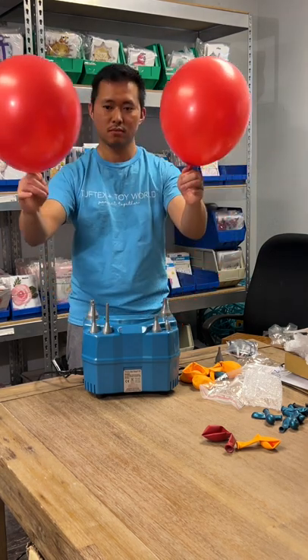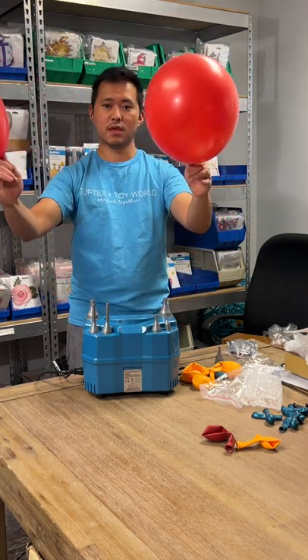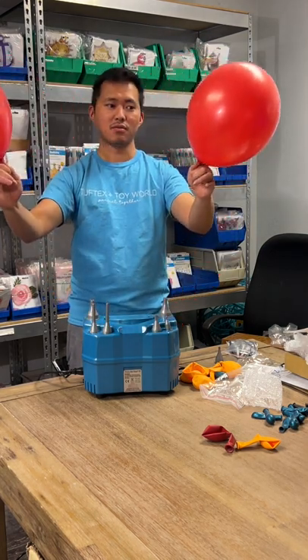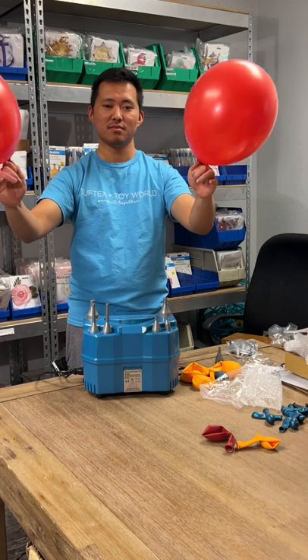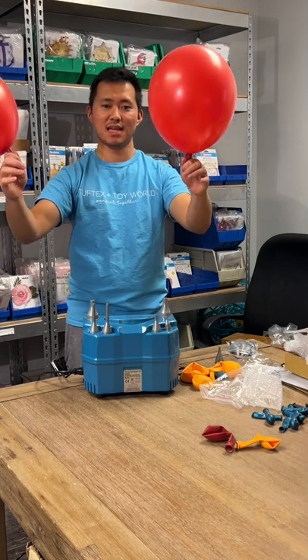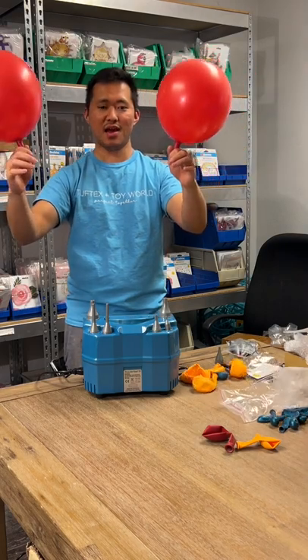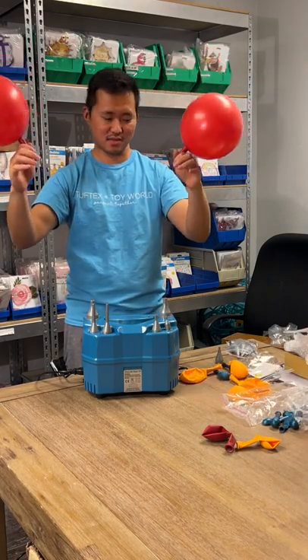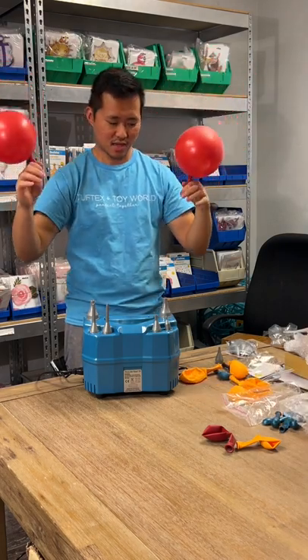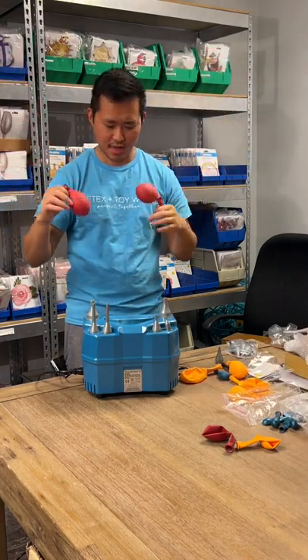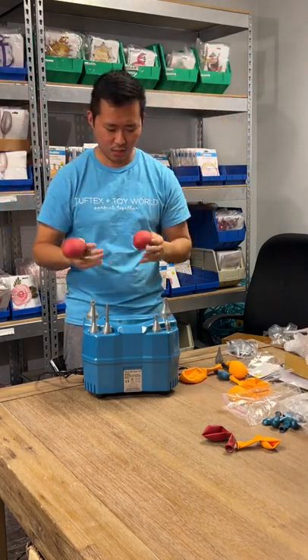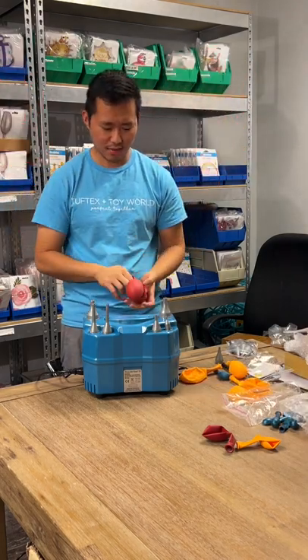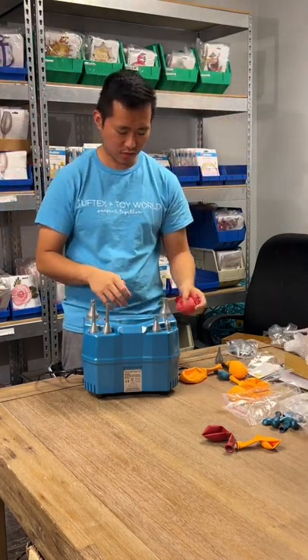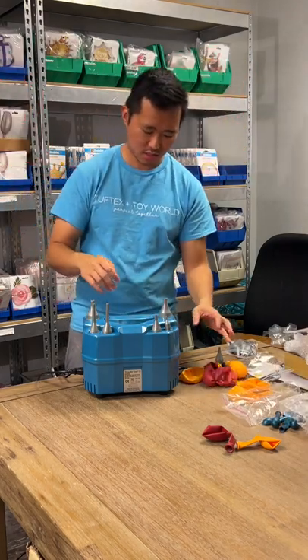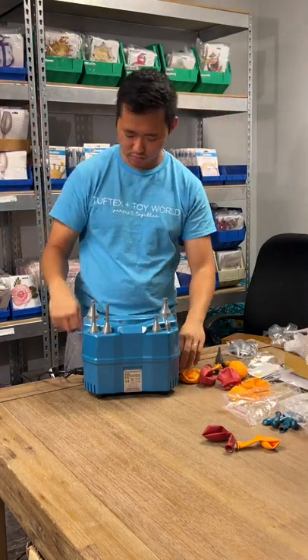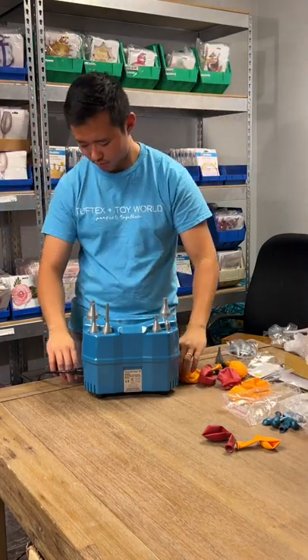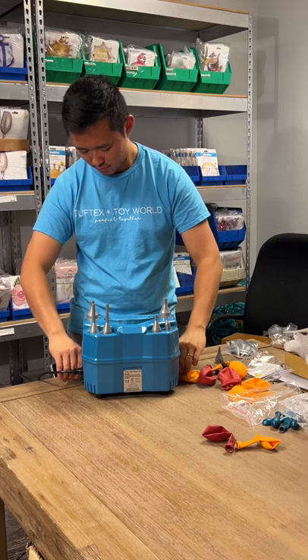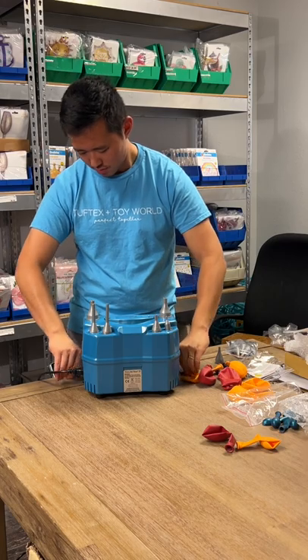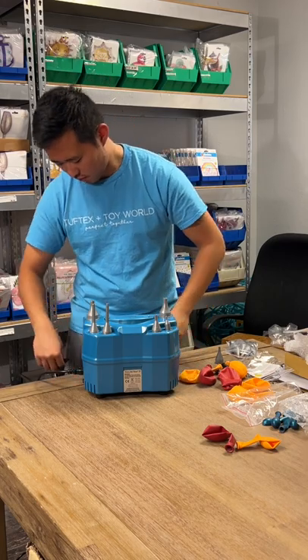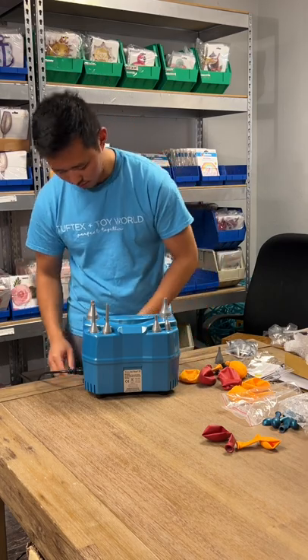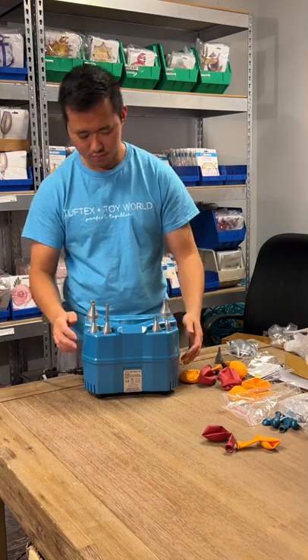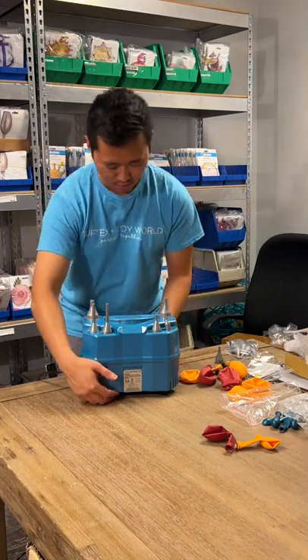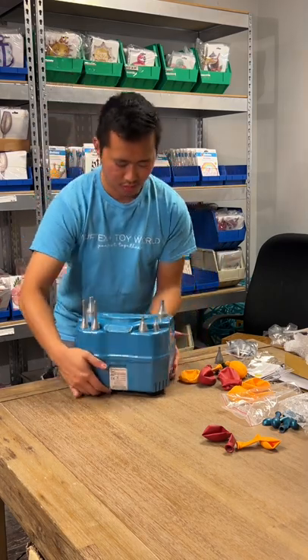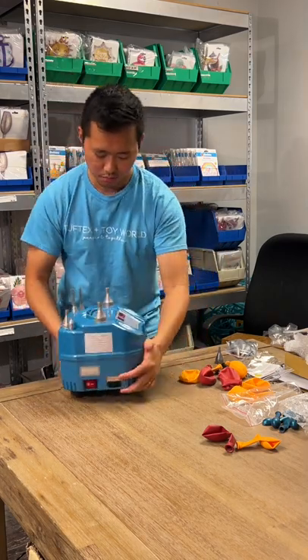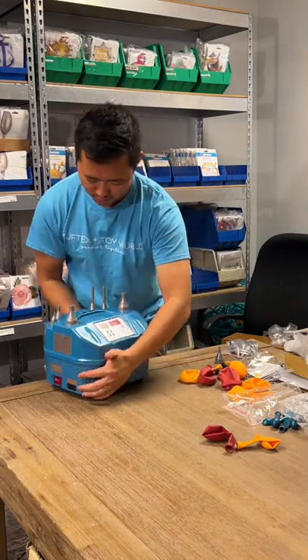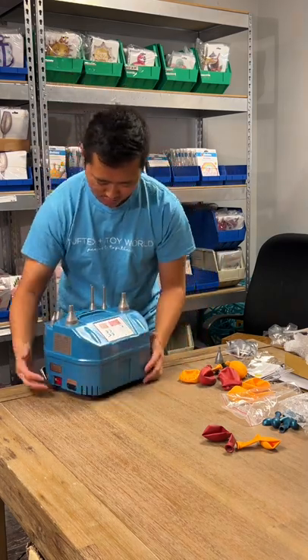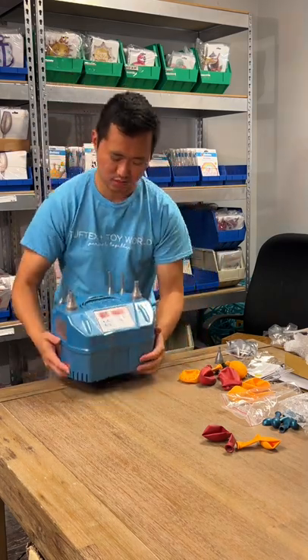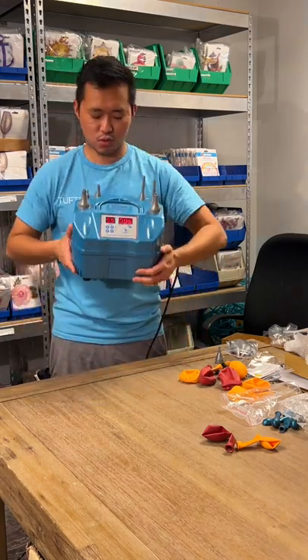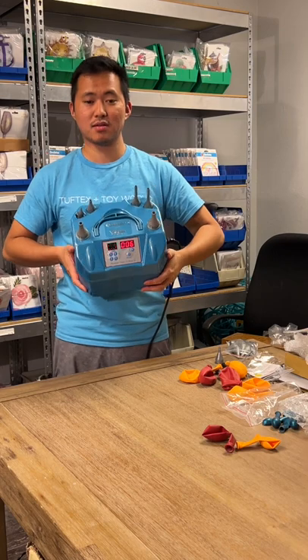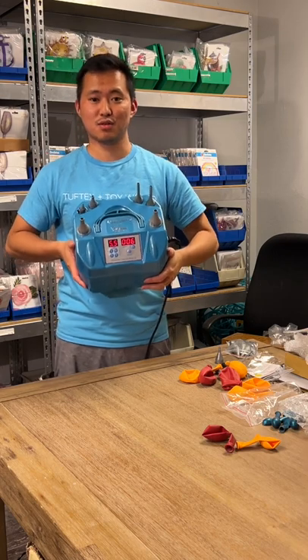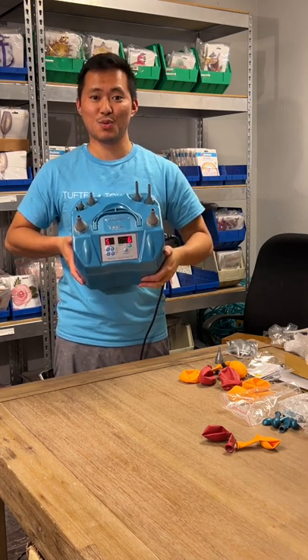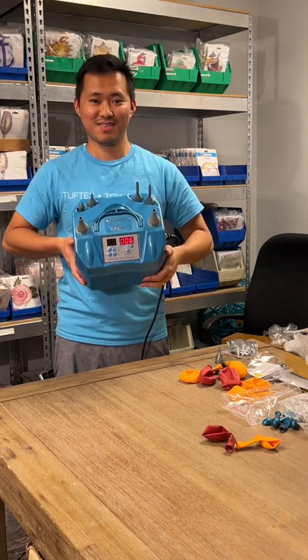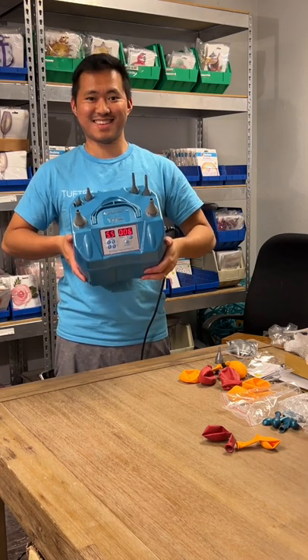There we go — that's five and a half seconds, and I think that concludes the review for the Premium Balloon Accessories Twin Air Sizer 2. Thanks guys!